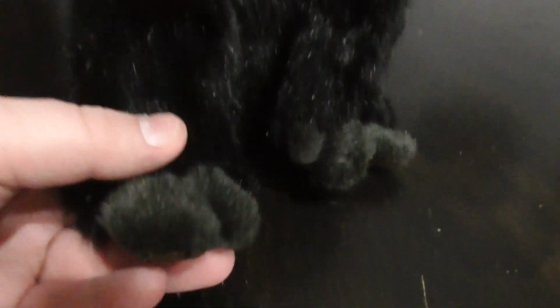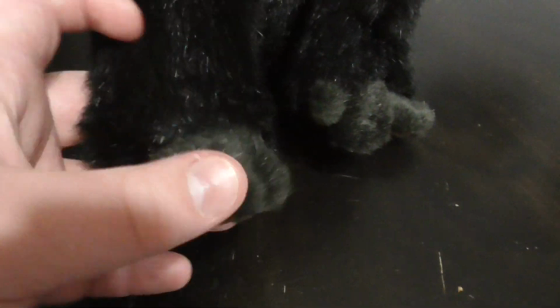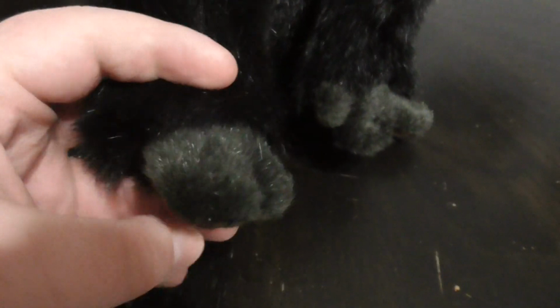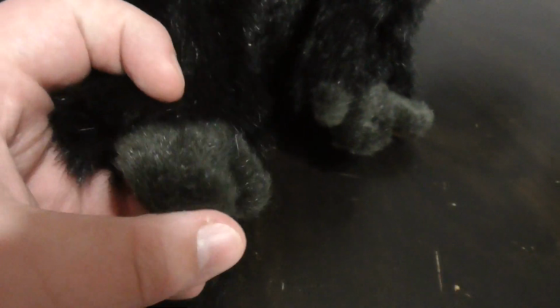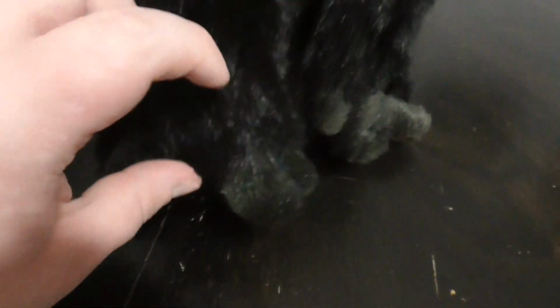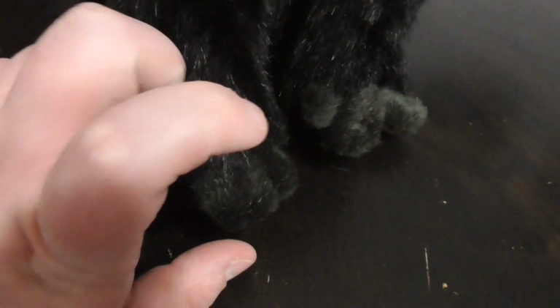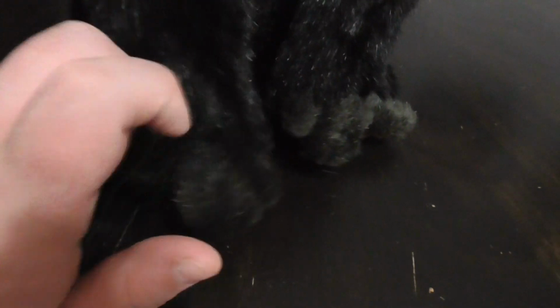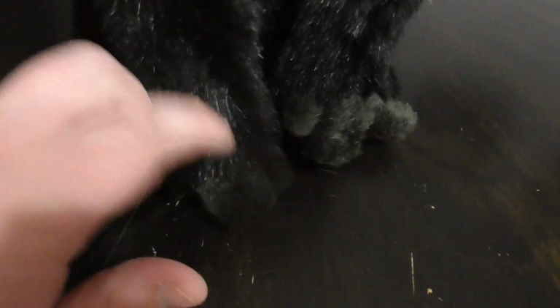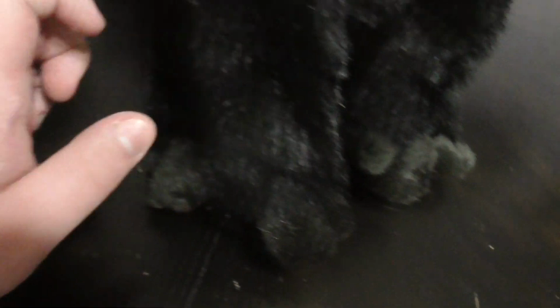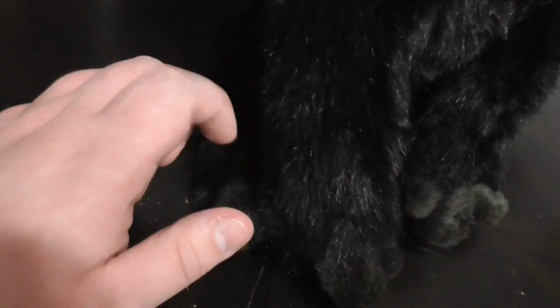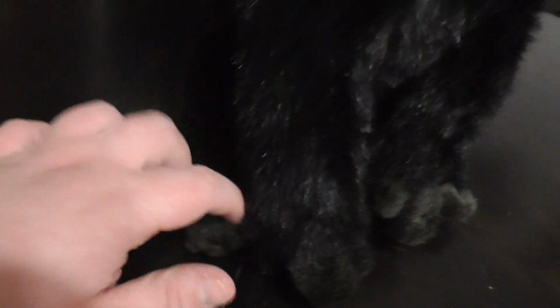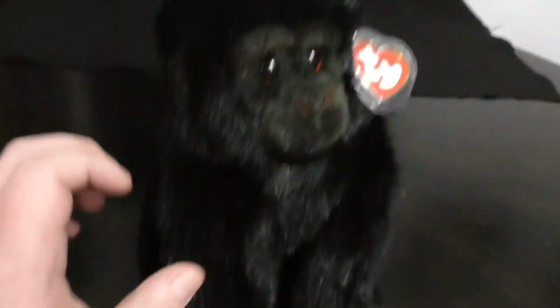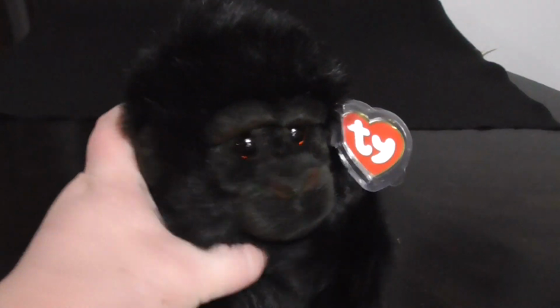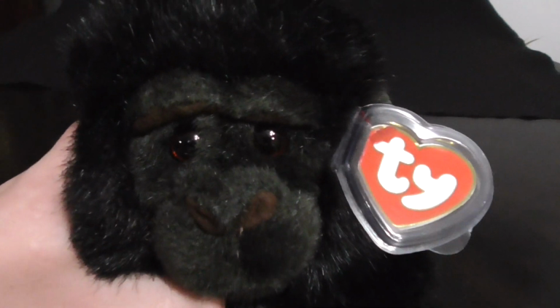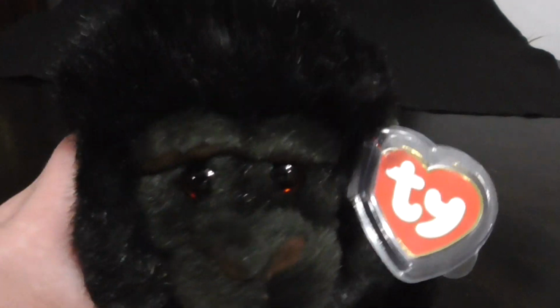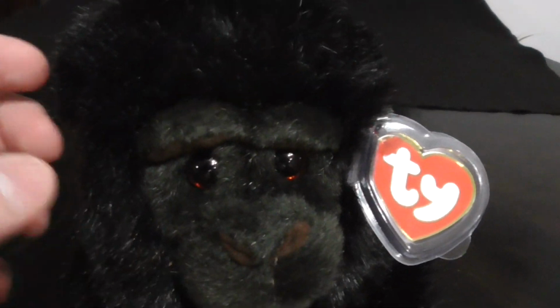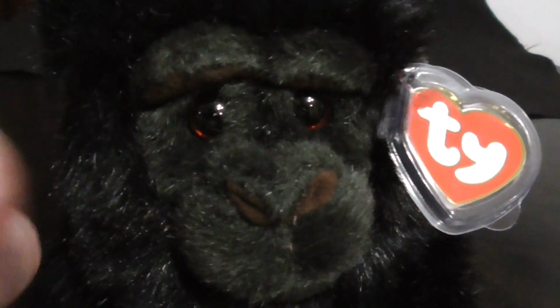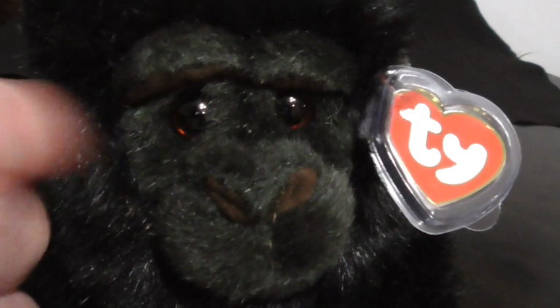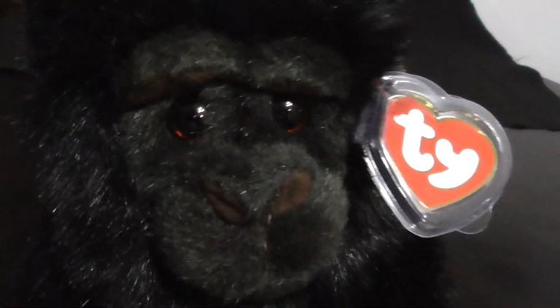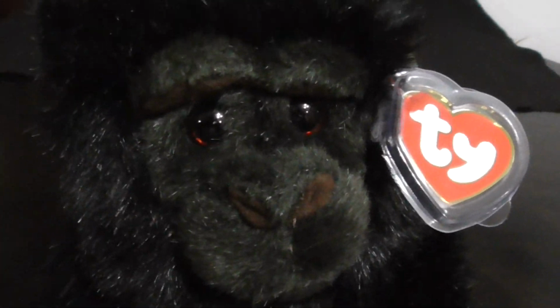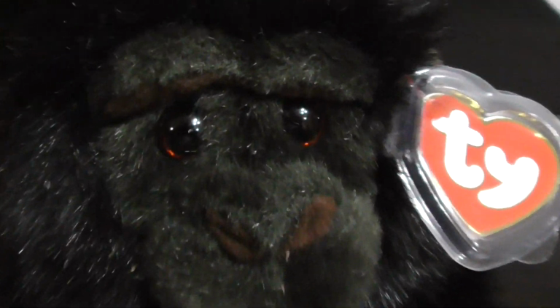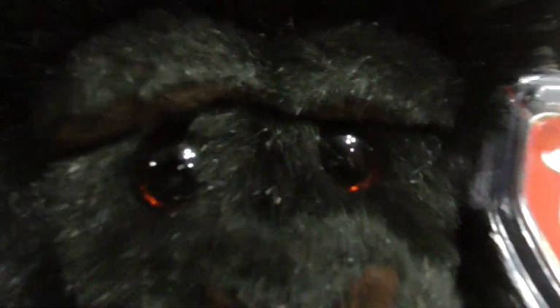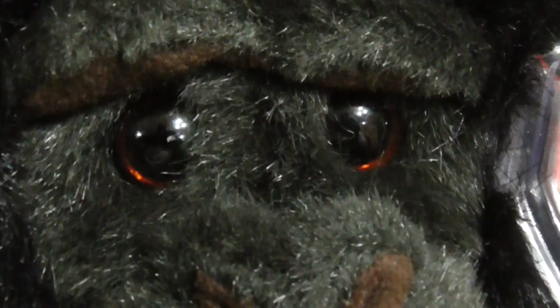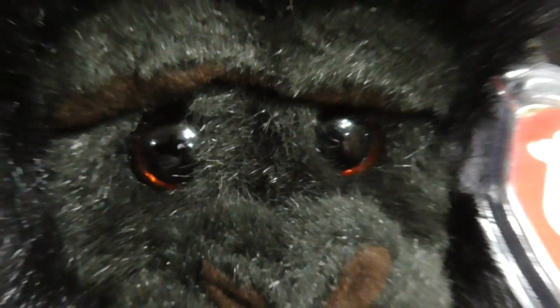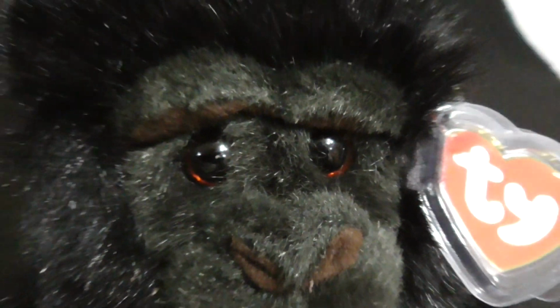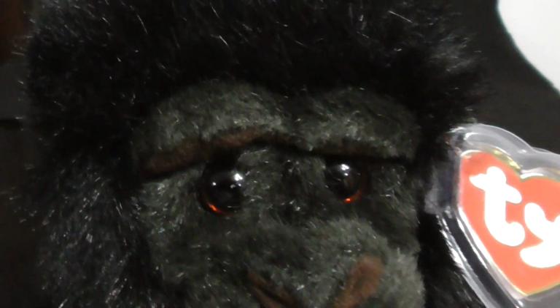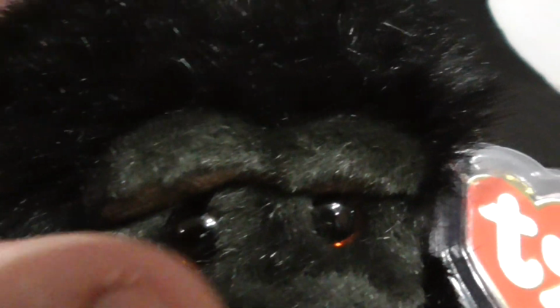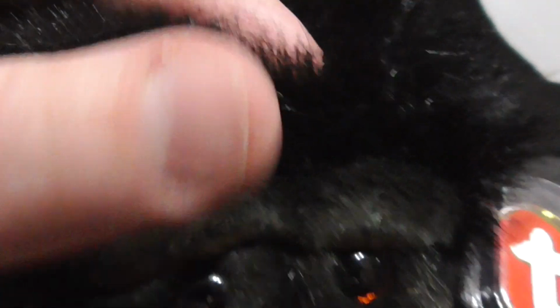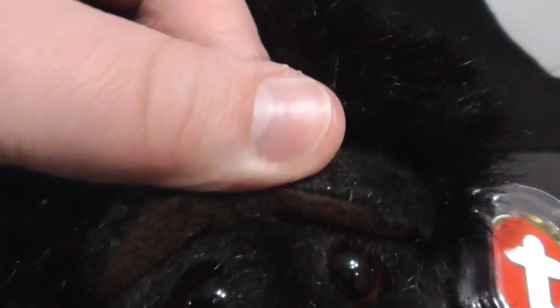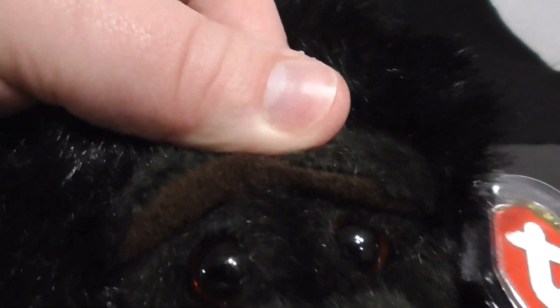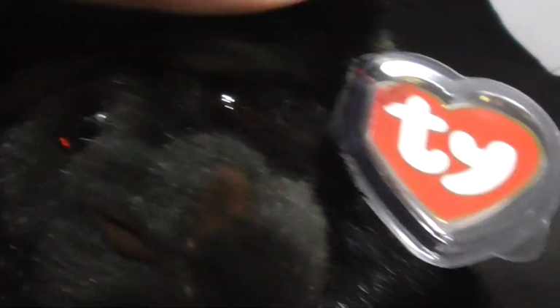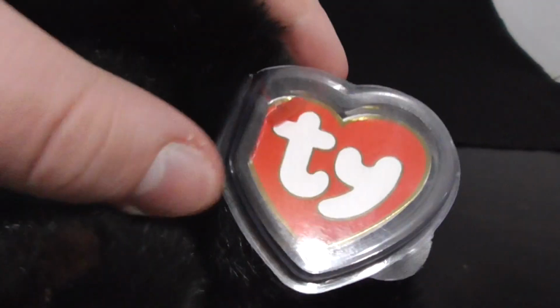Here's his paws, pretty sweet. There's the beanie, pretty nice. There's his eyes — they're plastic. There's his eyes right there, there's his eyebrow, pretty sweet.